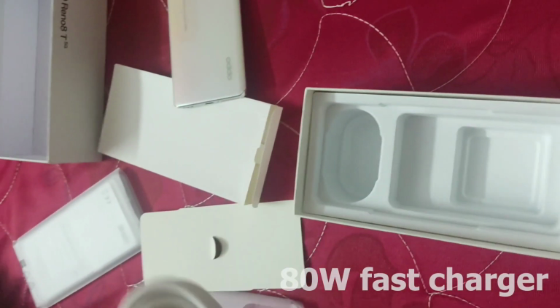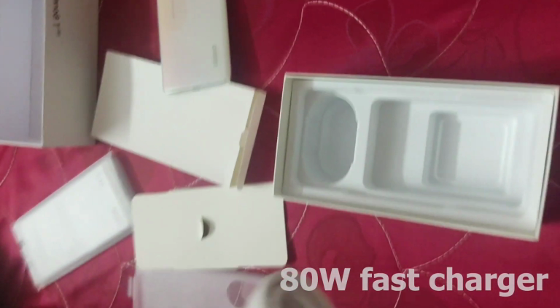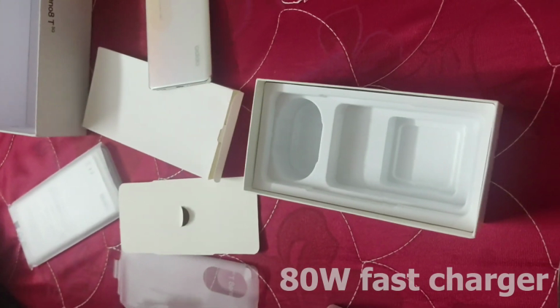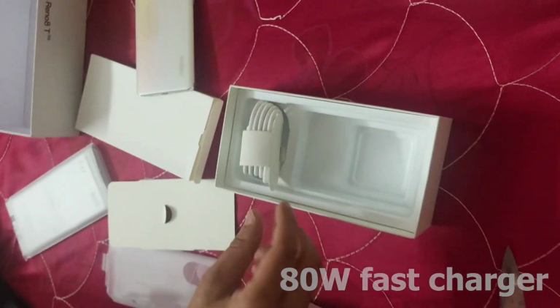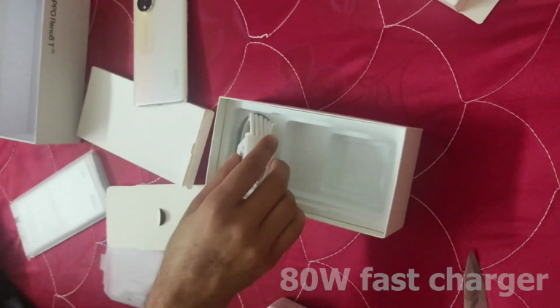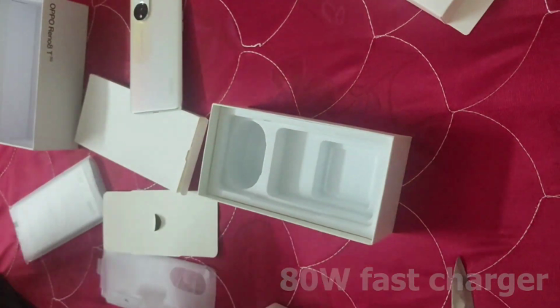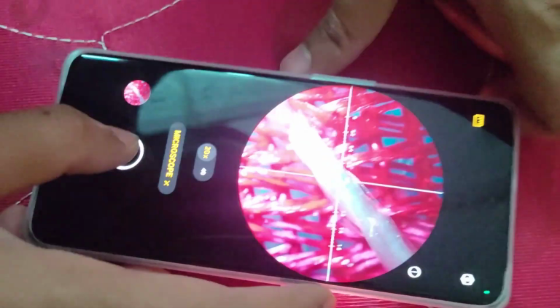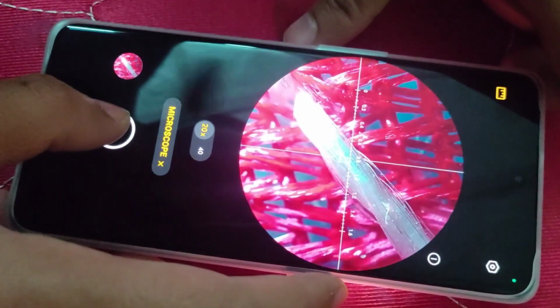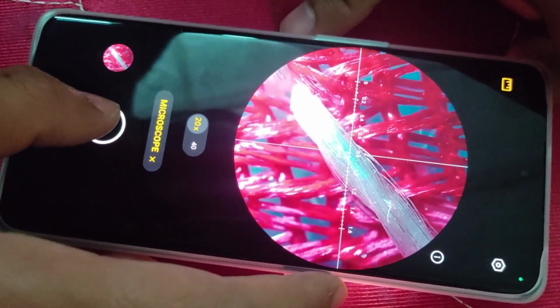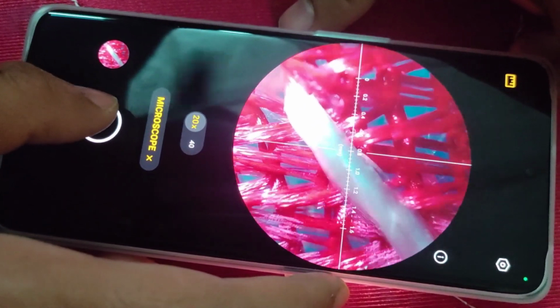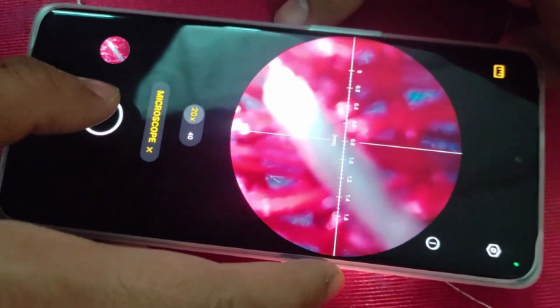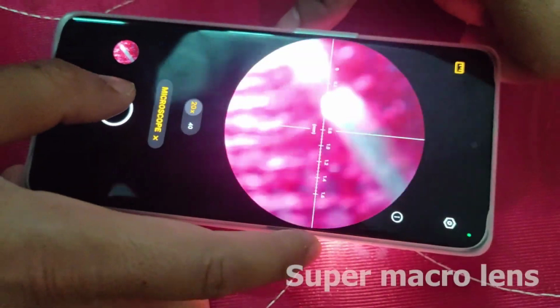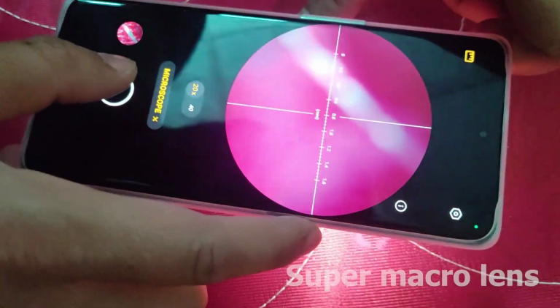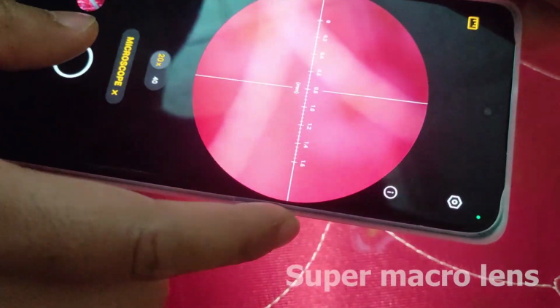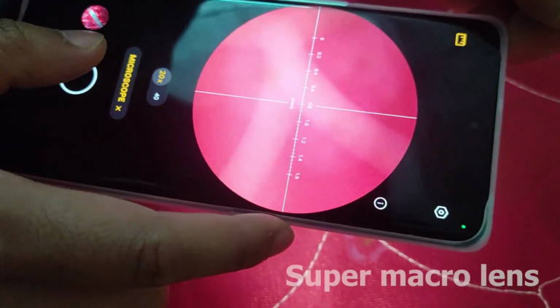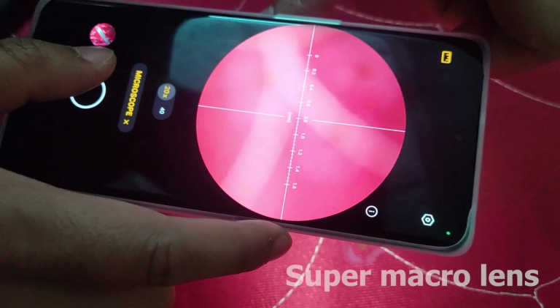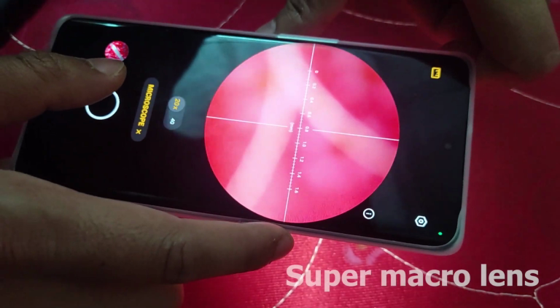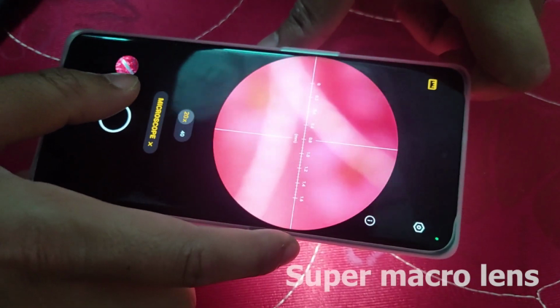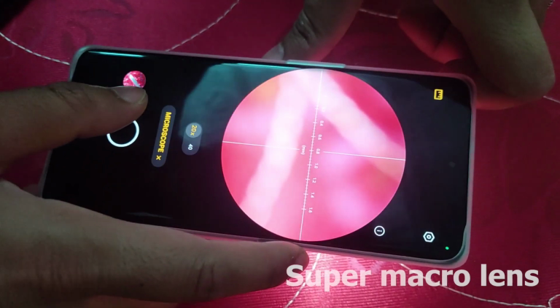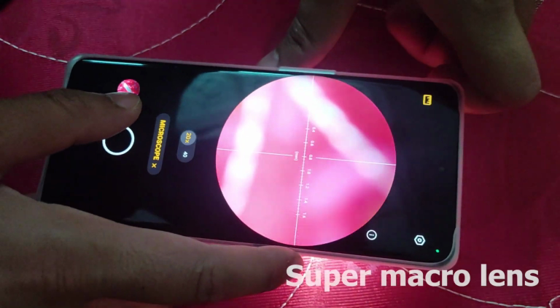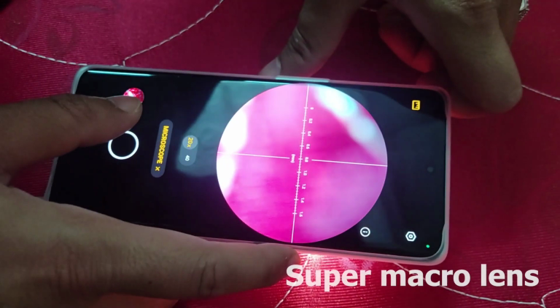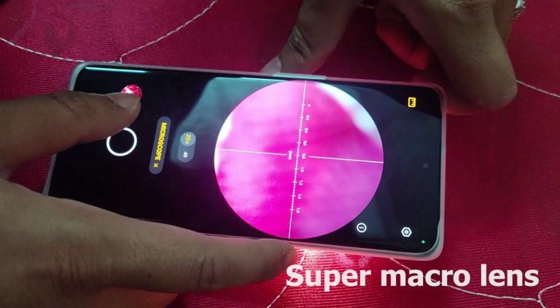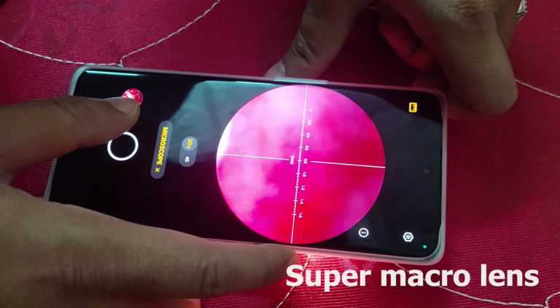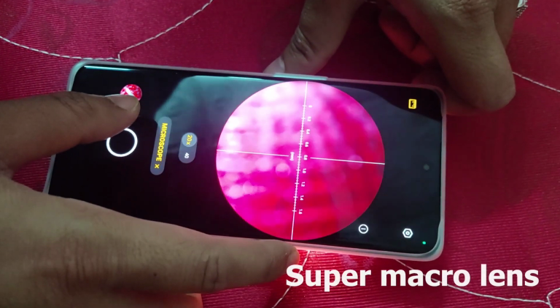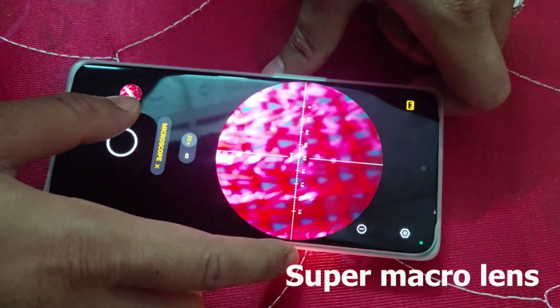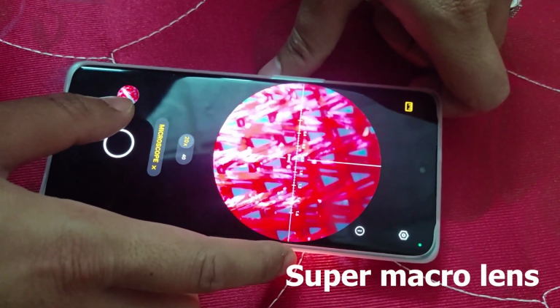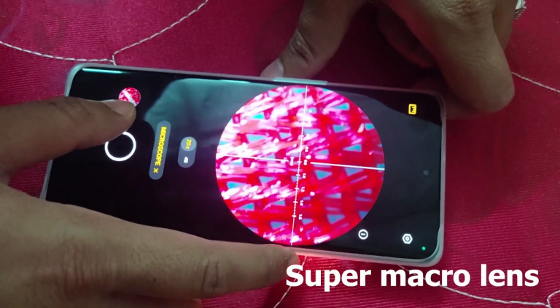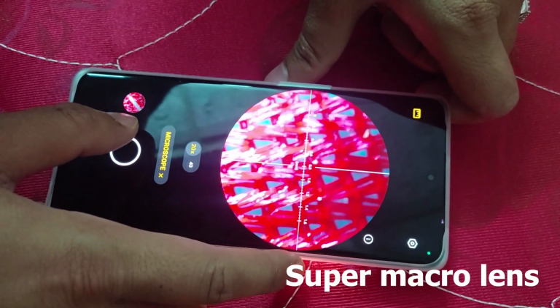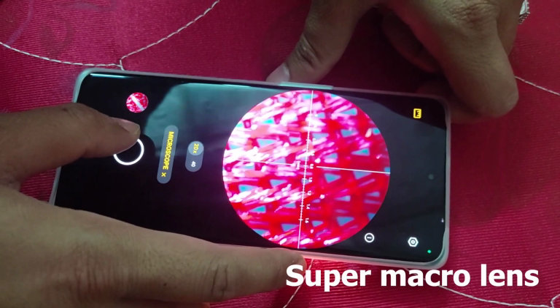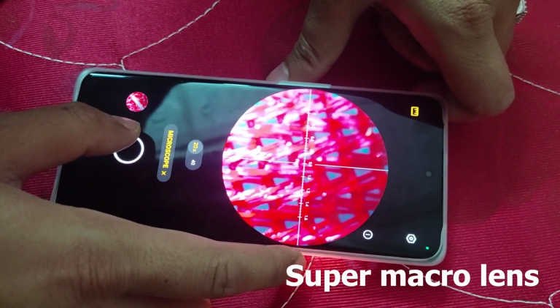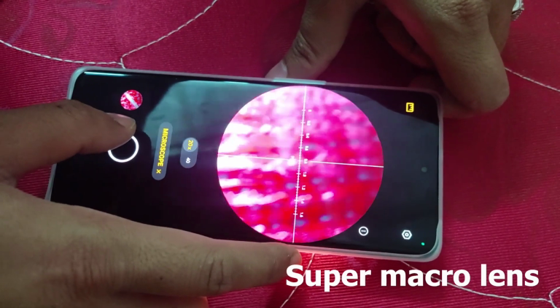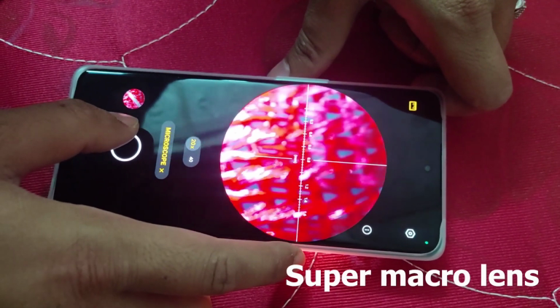With this phone we also received an 80 watt fast charger. The second thing included is a super micro lens — with this lens you will be able to see much more detail.